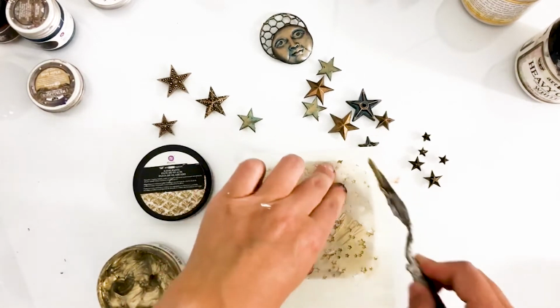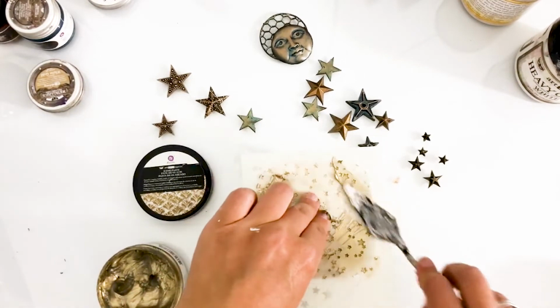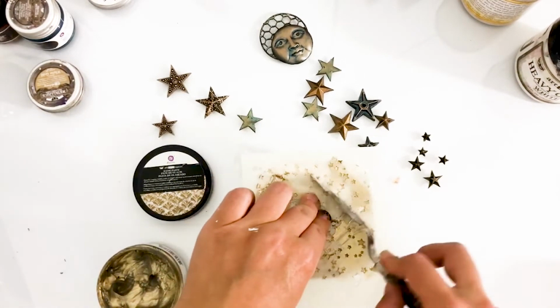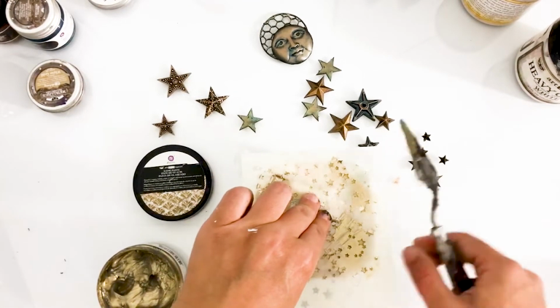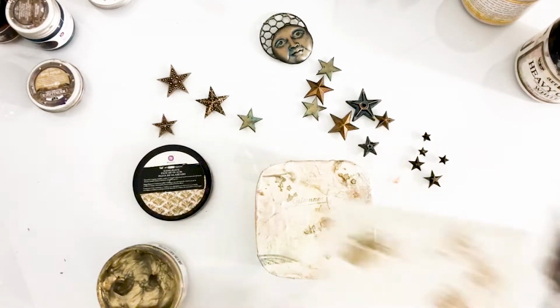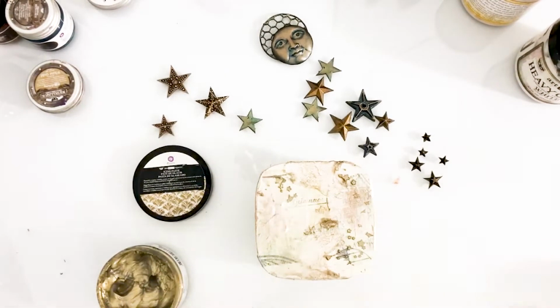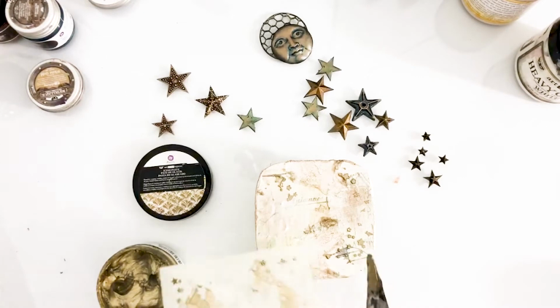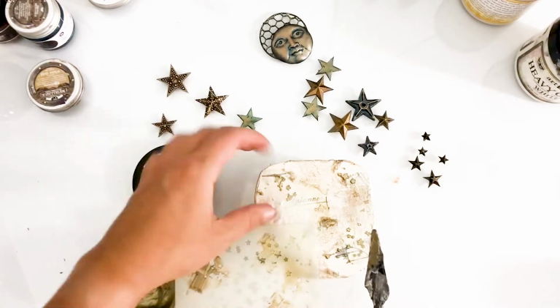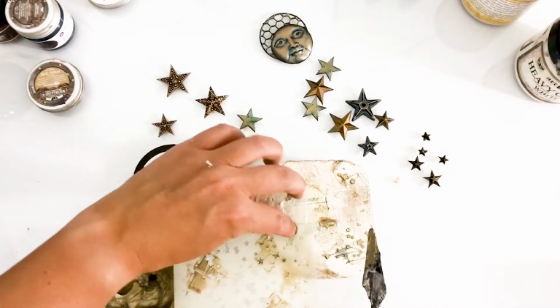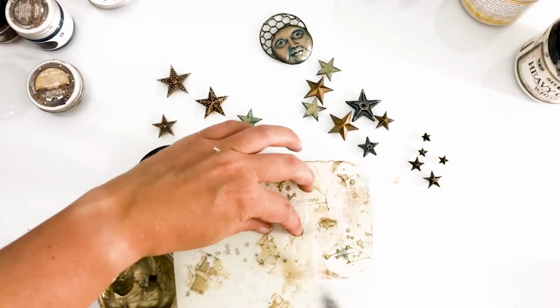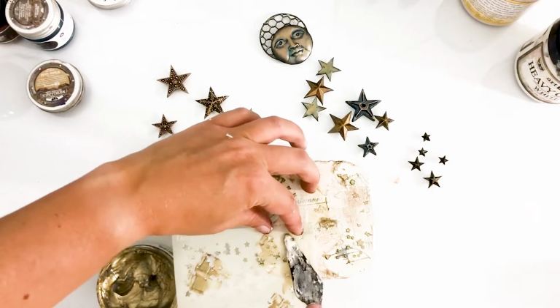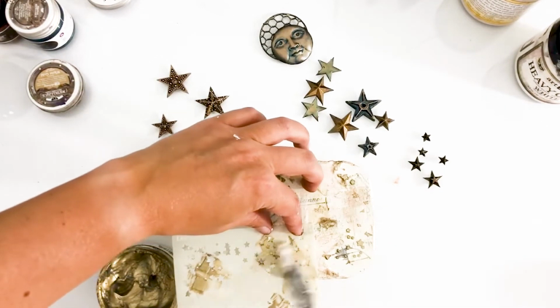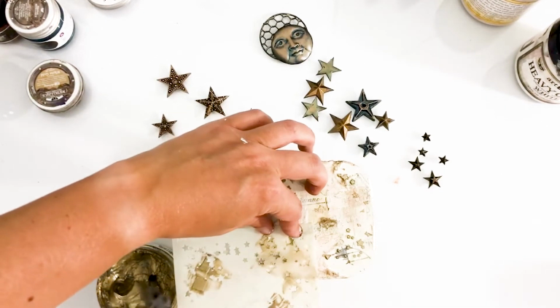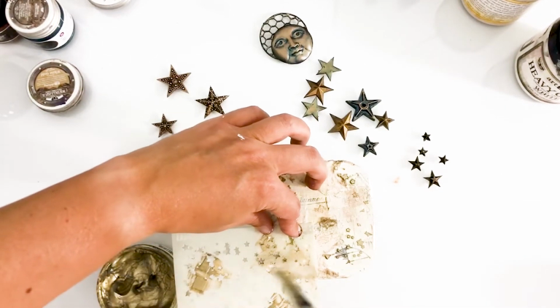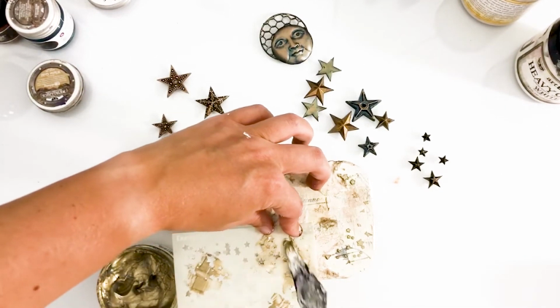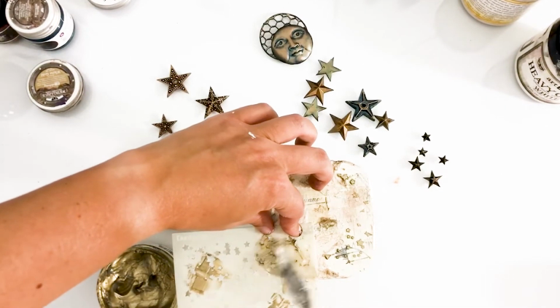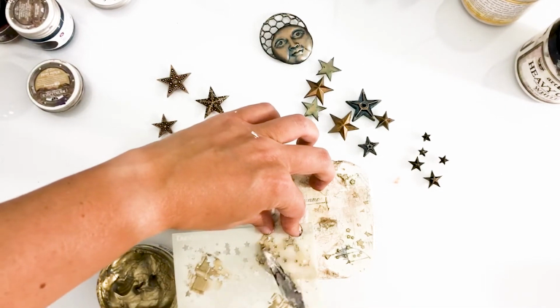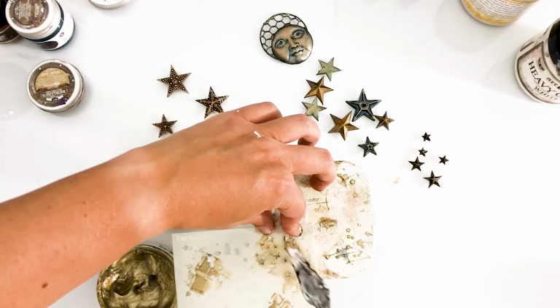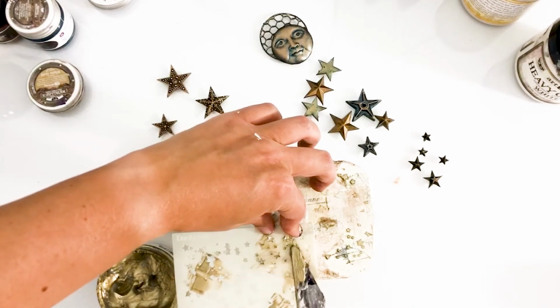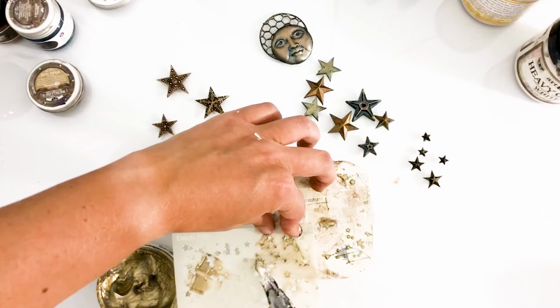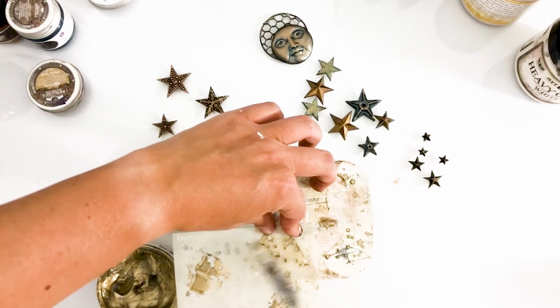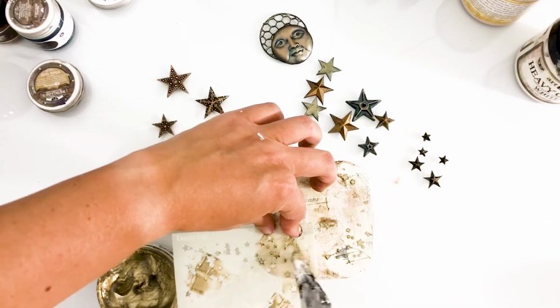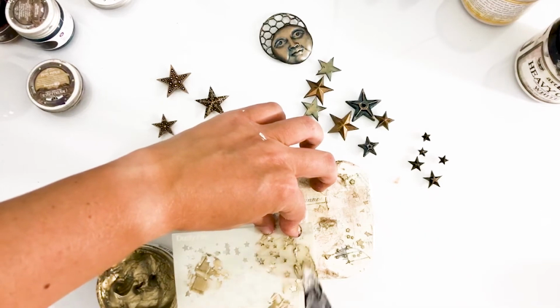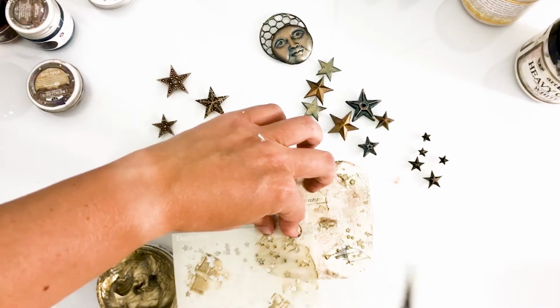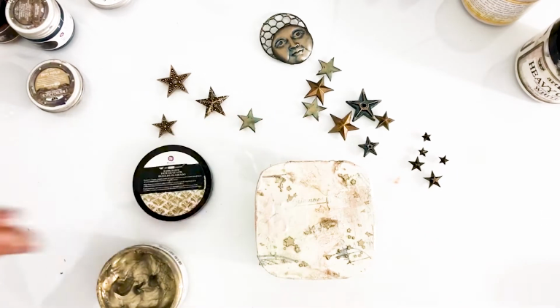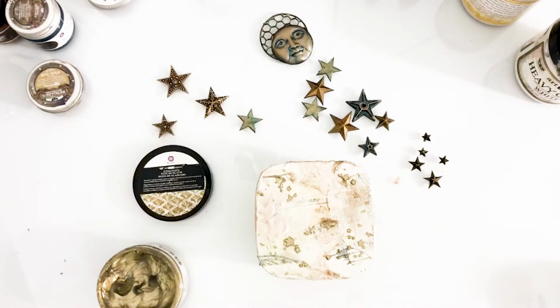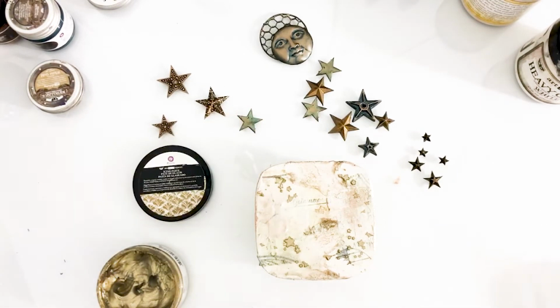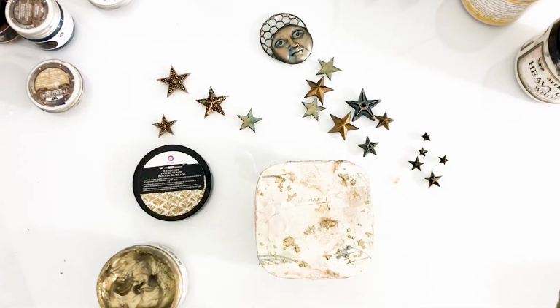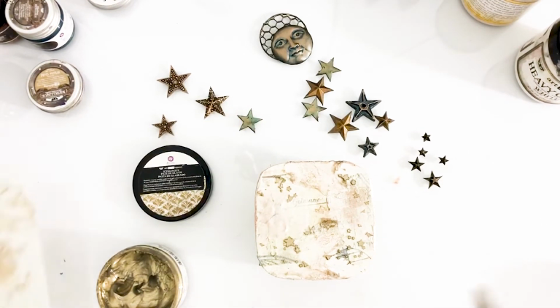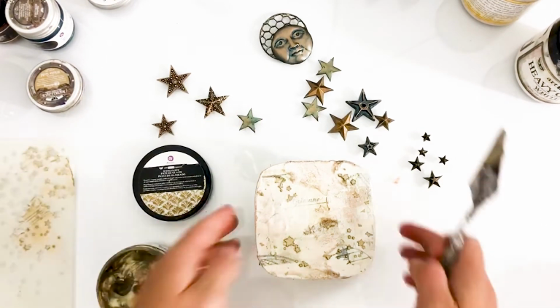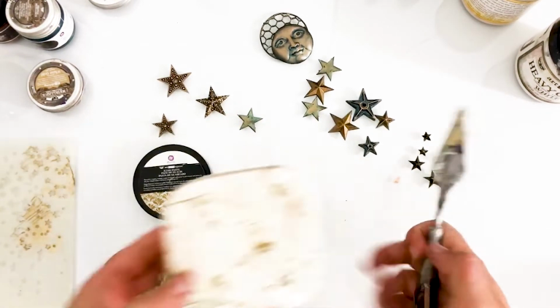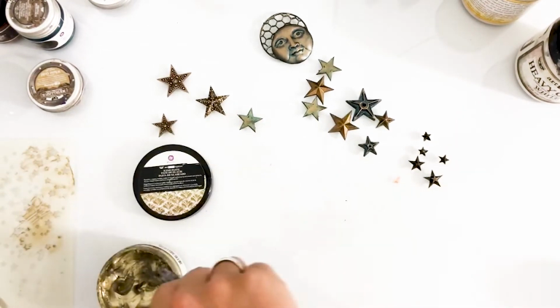I decided I wanted to add even more texture. Finnabair Icing Paste in White Gold is just perfect for this little box. I decided to use a Dusty Attic stencil to create a fun starry sky pattern.